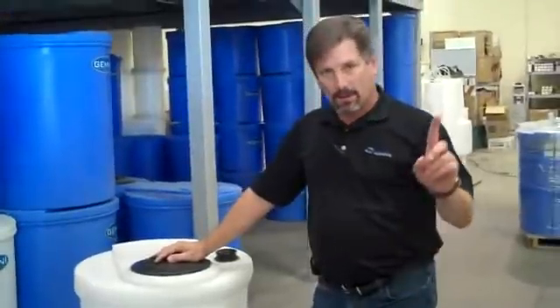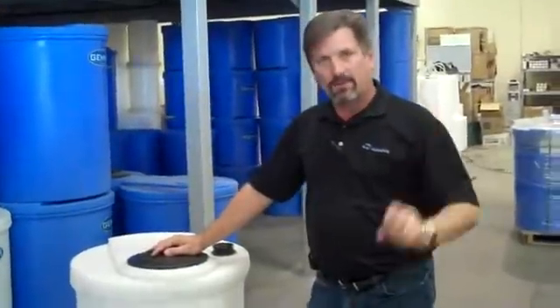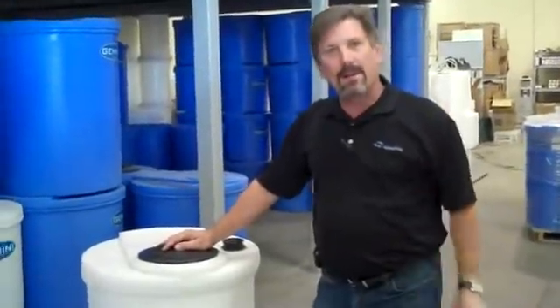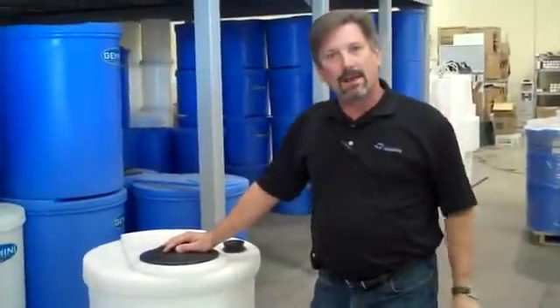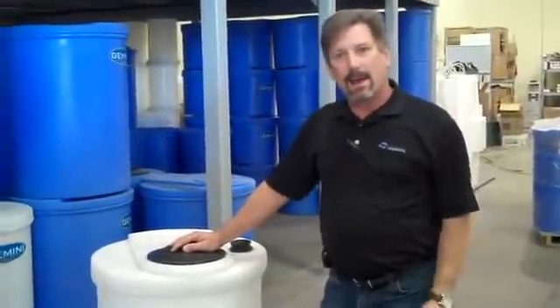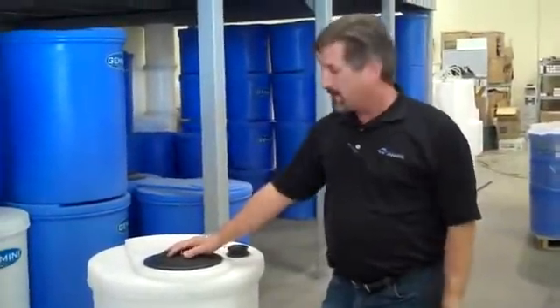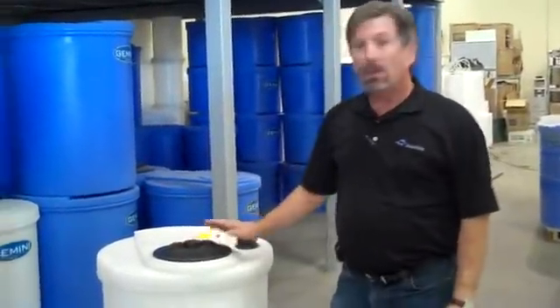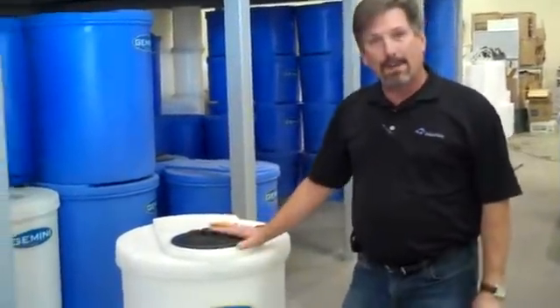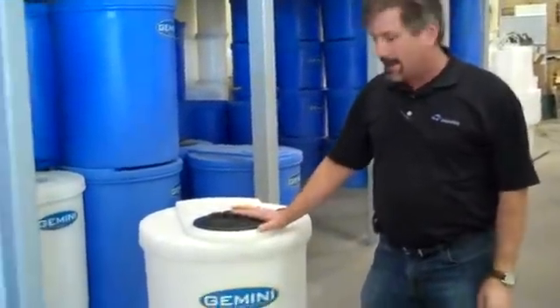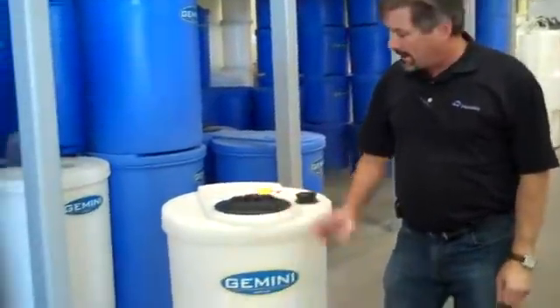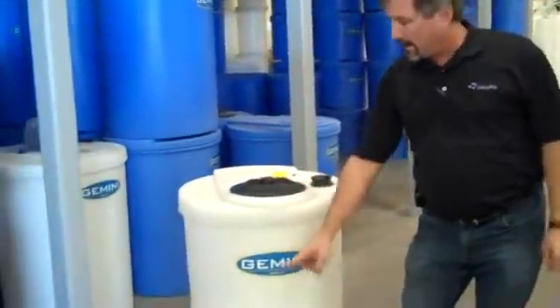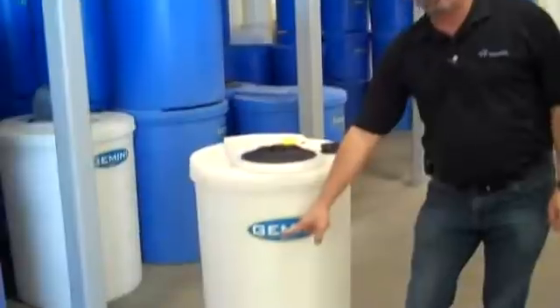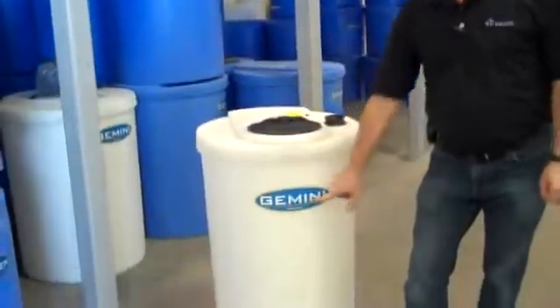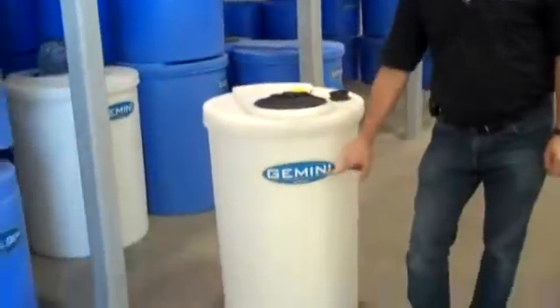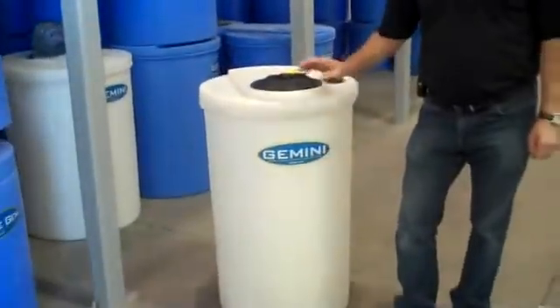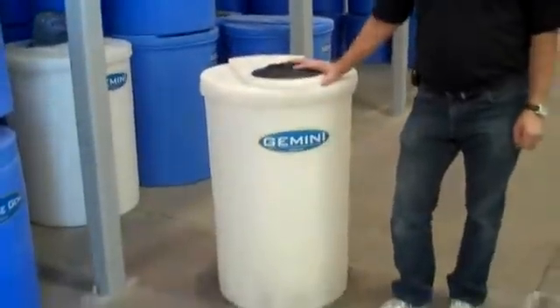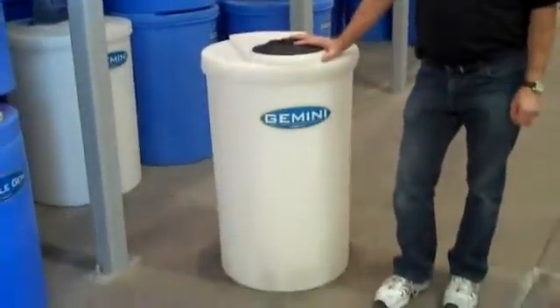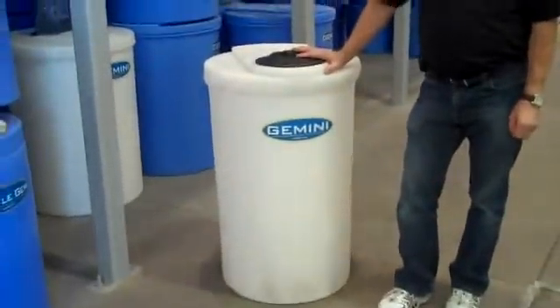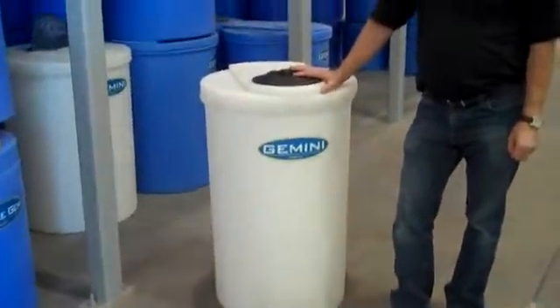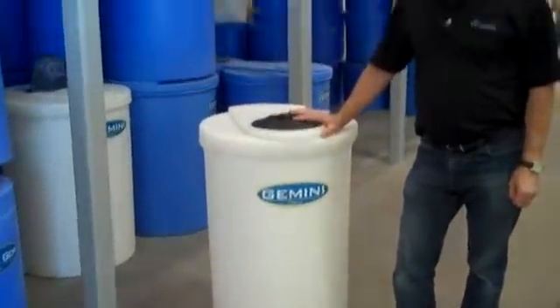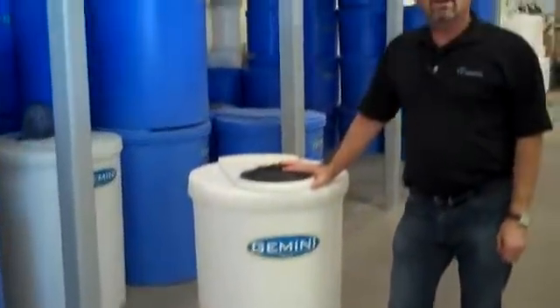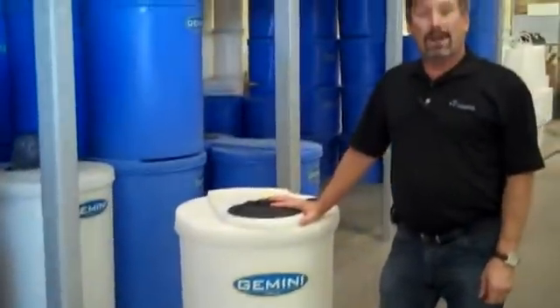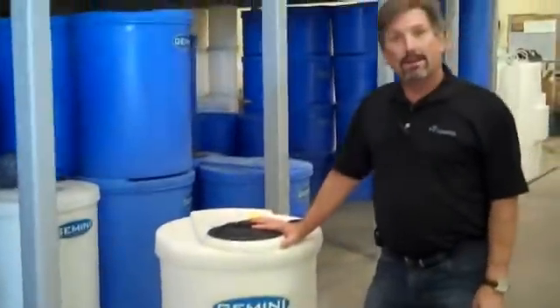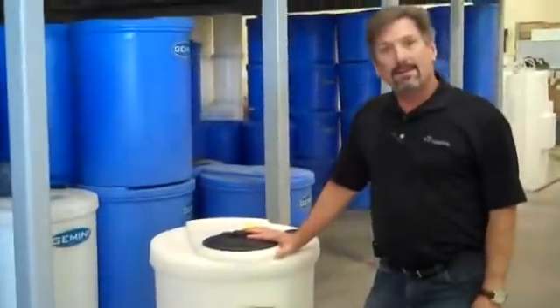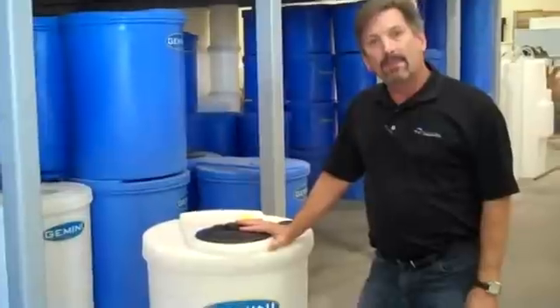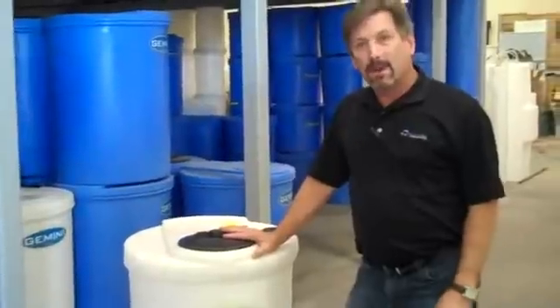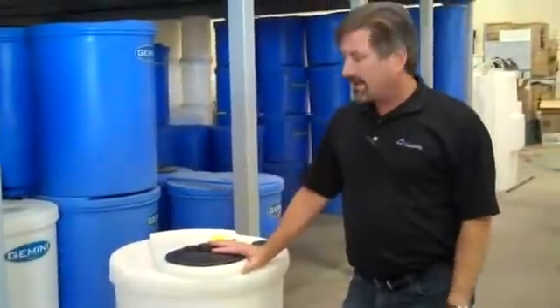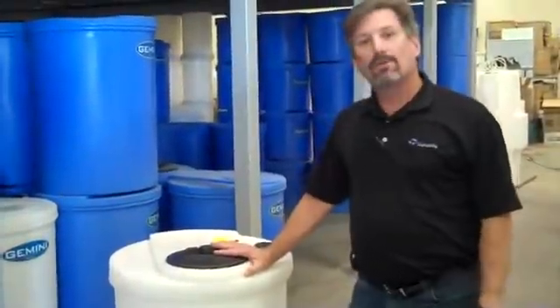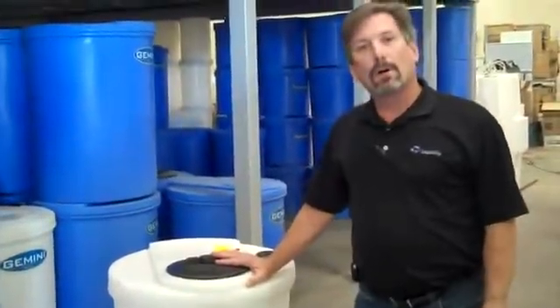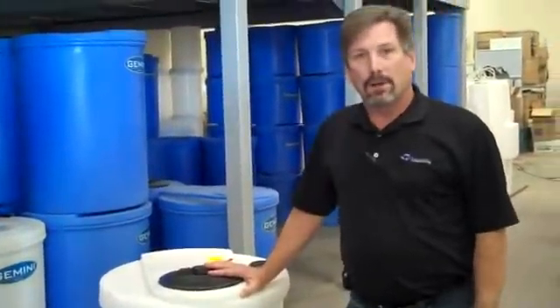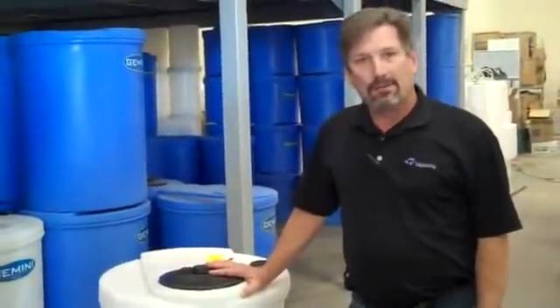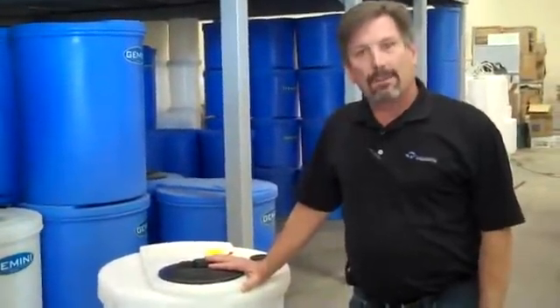What is a Gemini tank, you may ask? Well, a Gemini tank, named after the astrological sign Gemini, is a double-walled secondary containment tank system to safely store your hazardous chemicals.